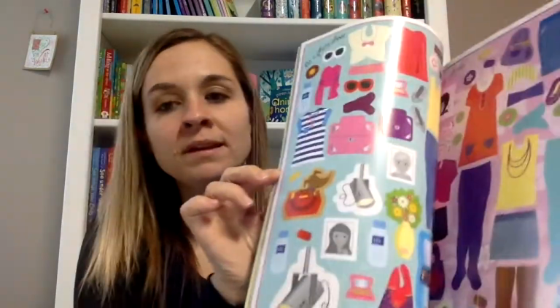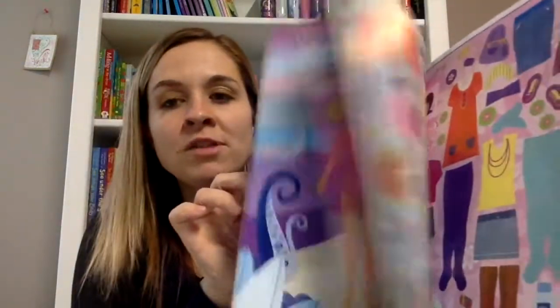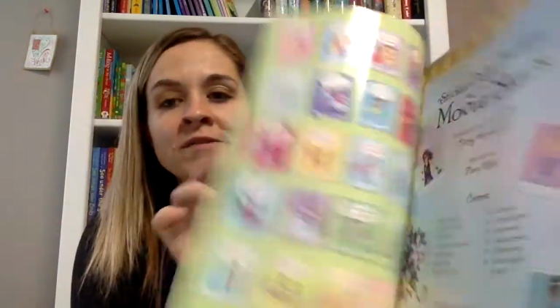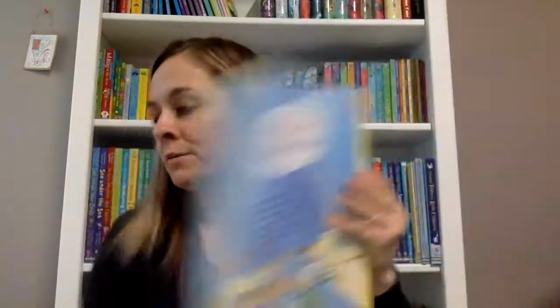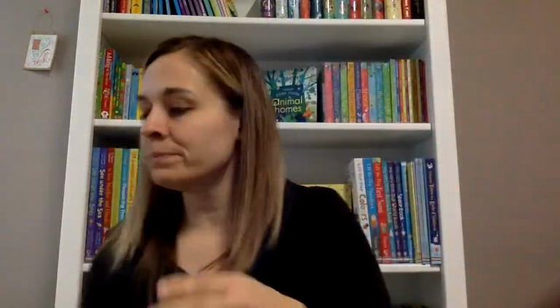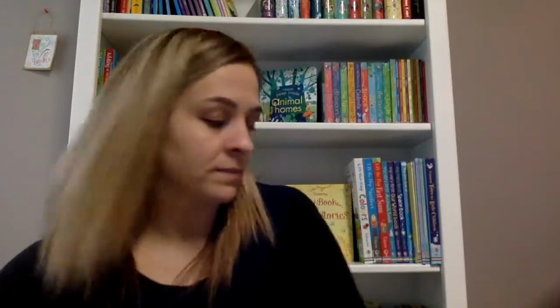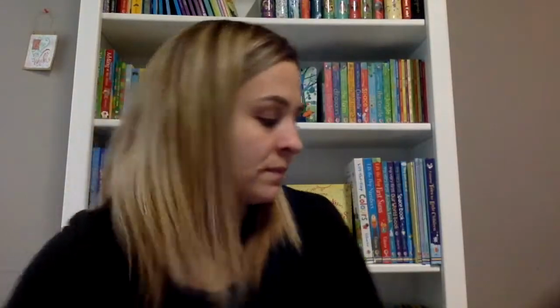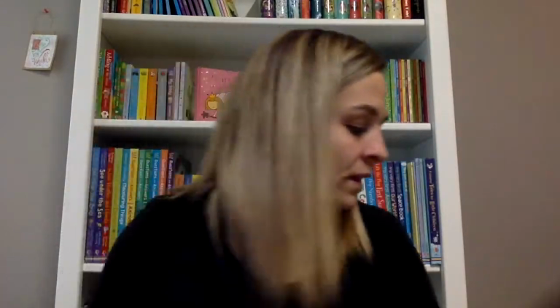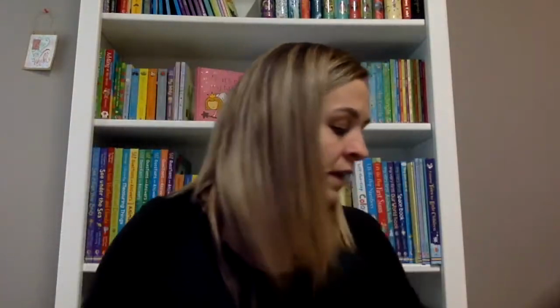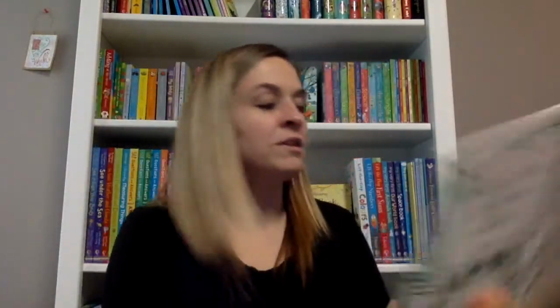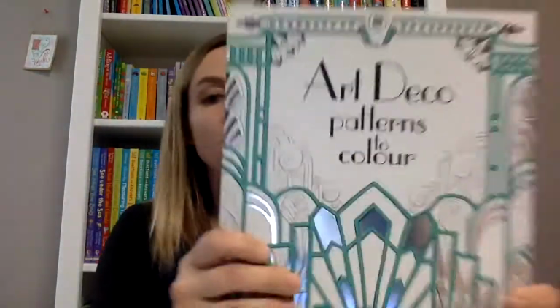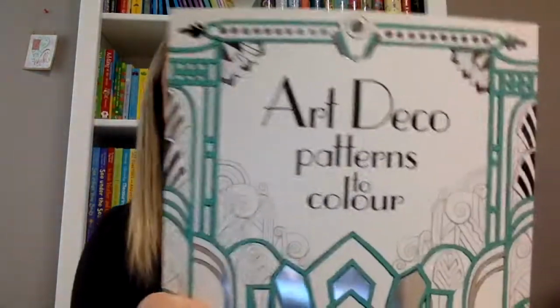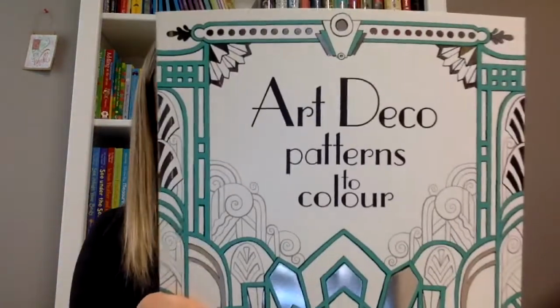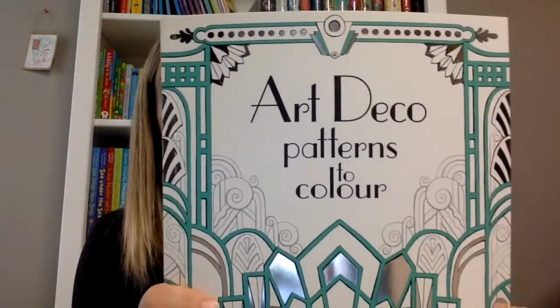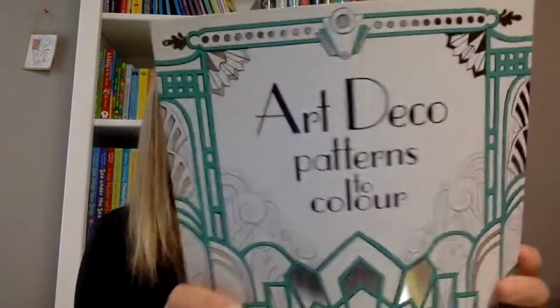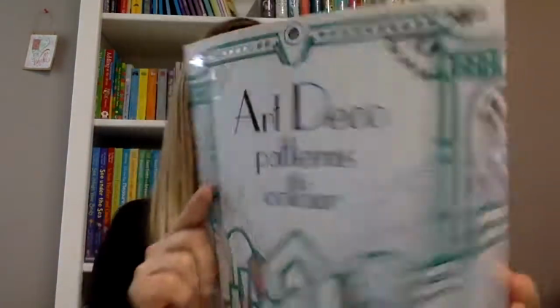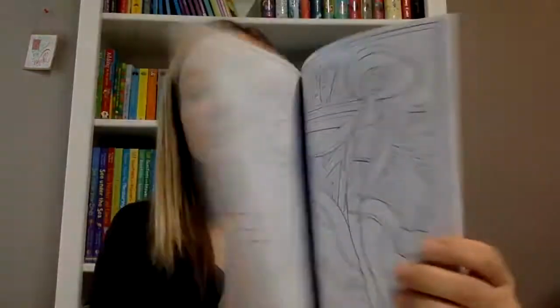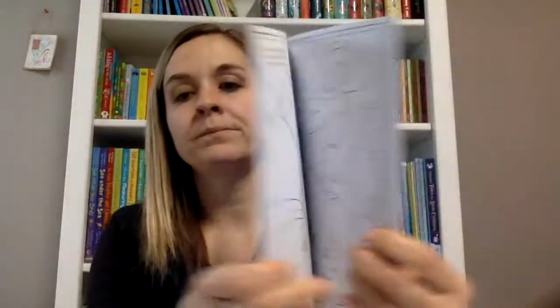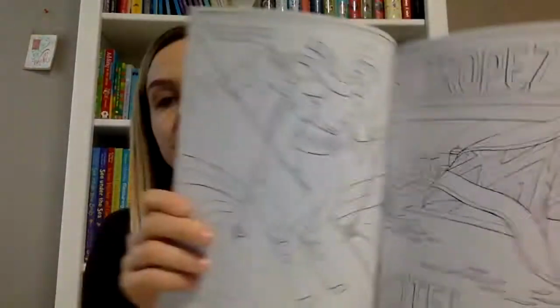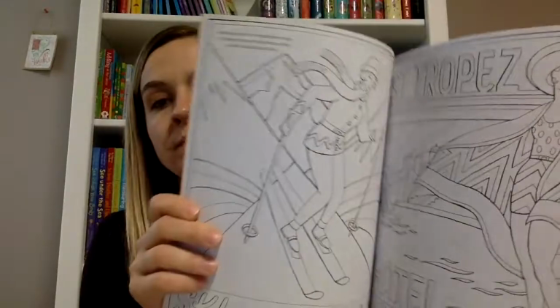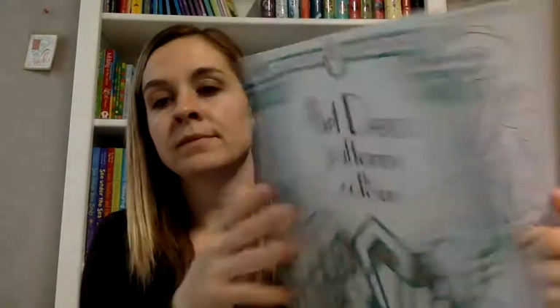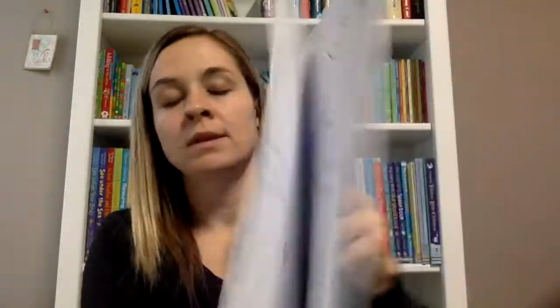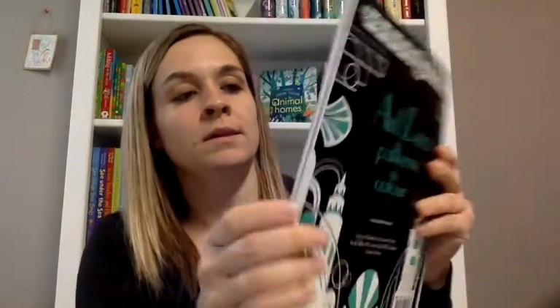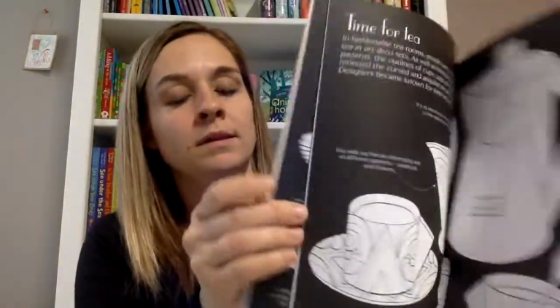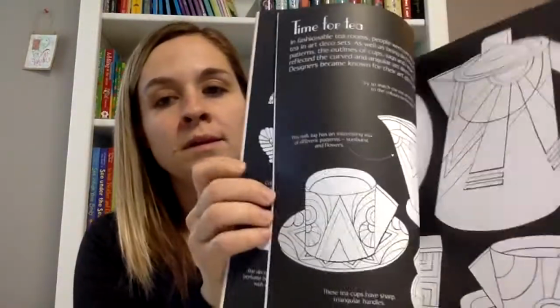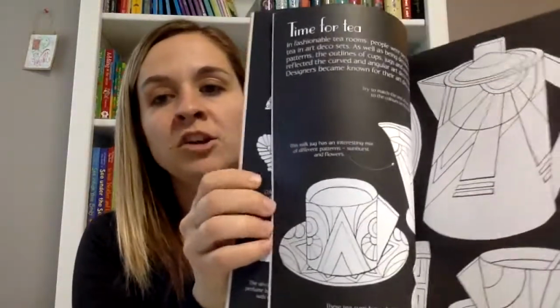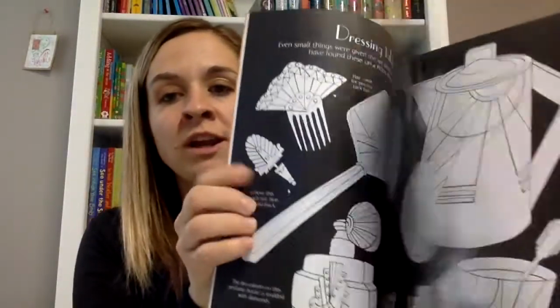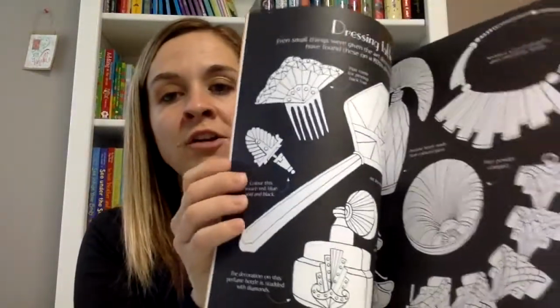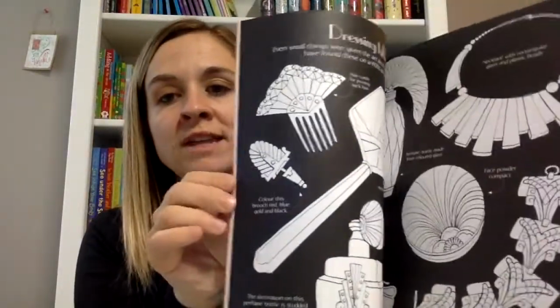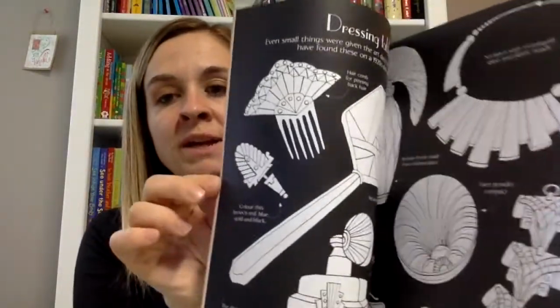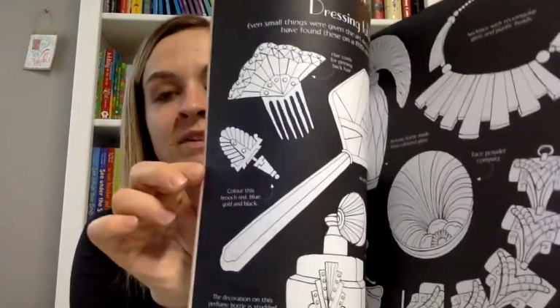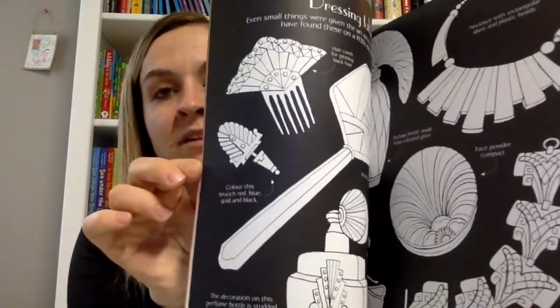Then there's a new coloring book — Art Deco Patterns to Color. Children and adults, everybody loves to color!